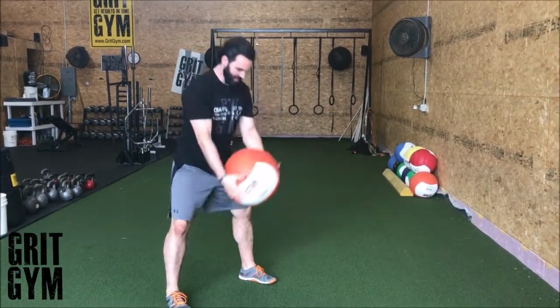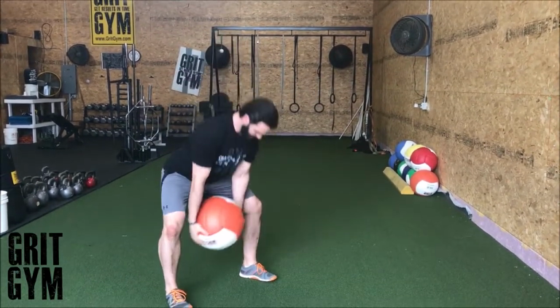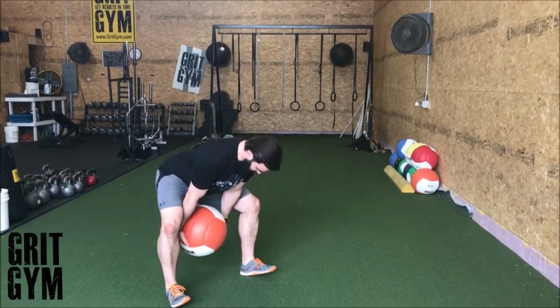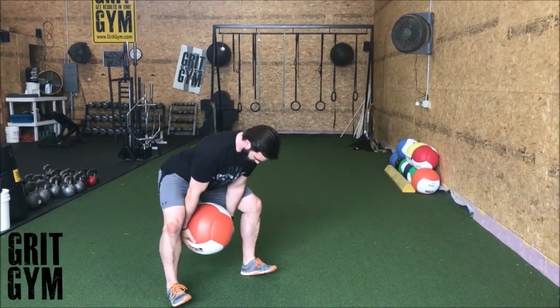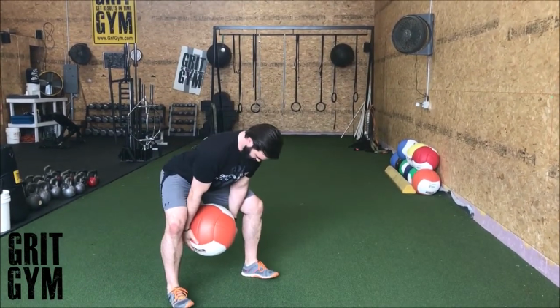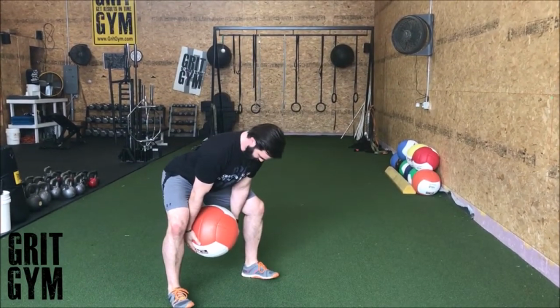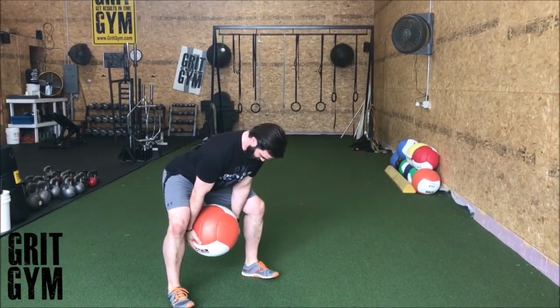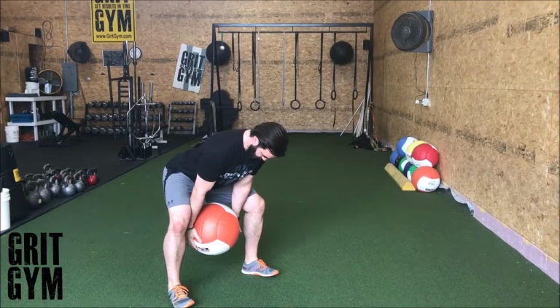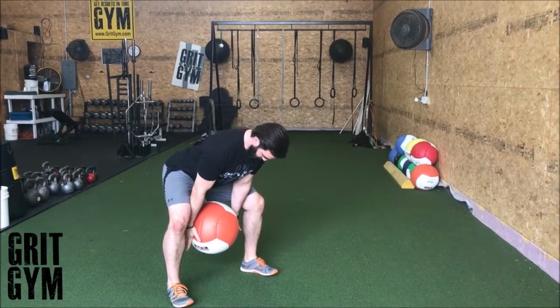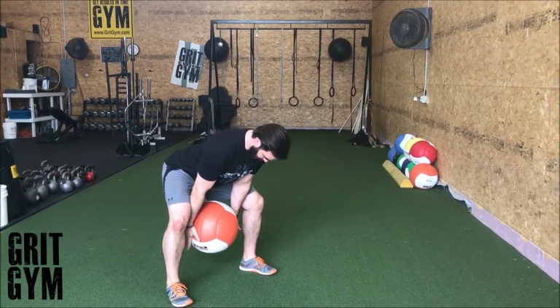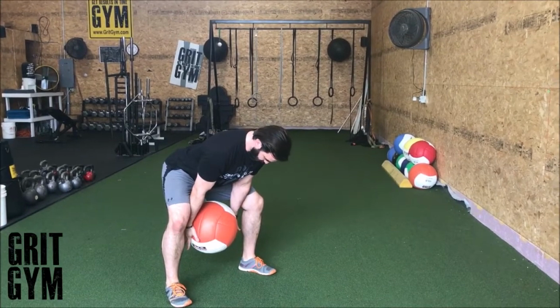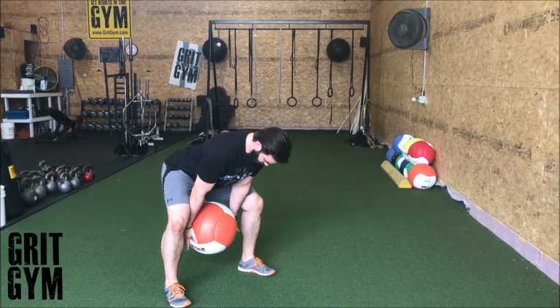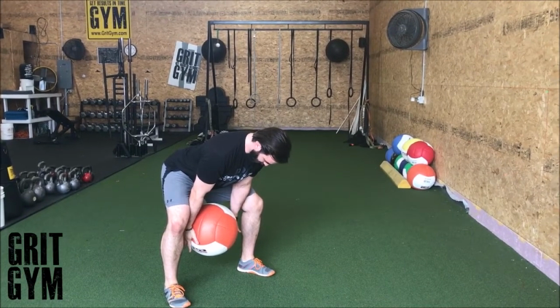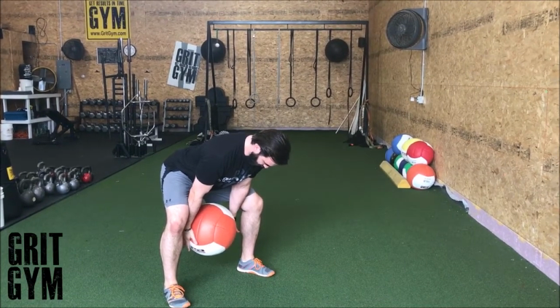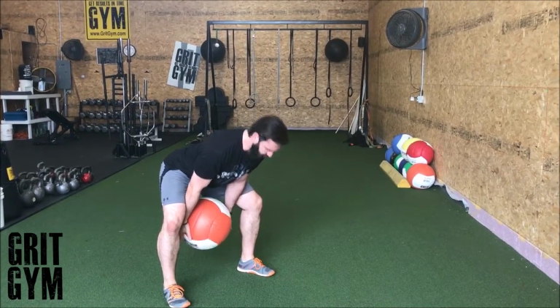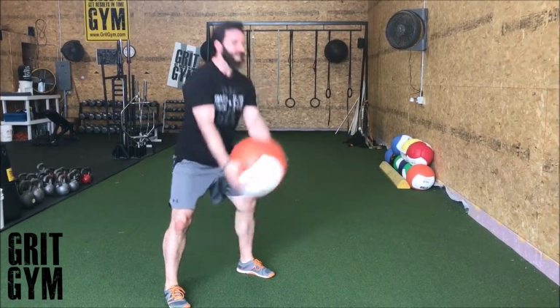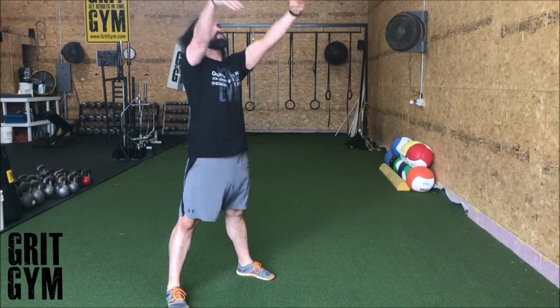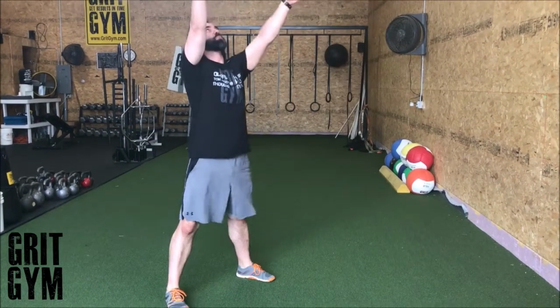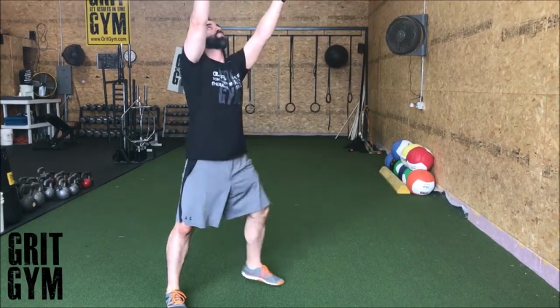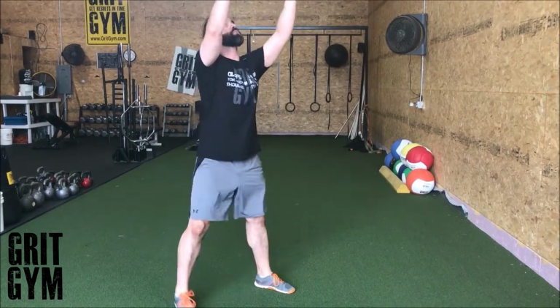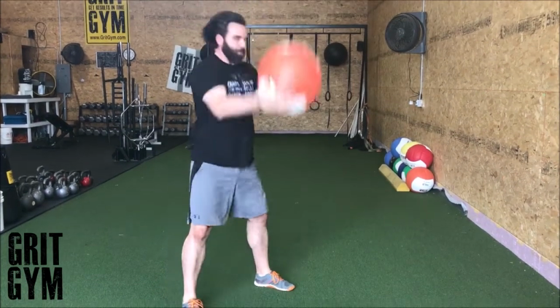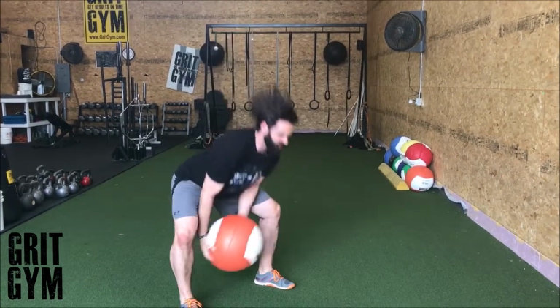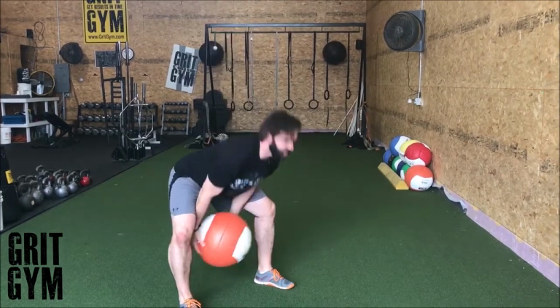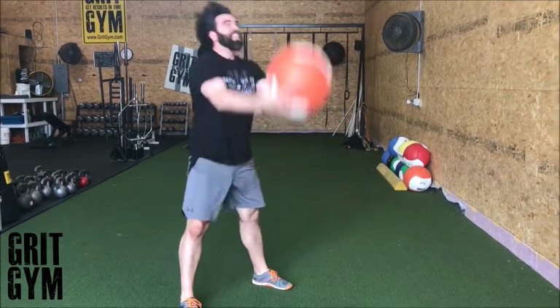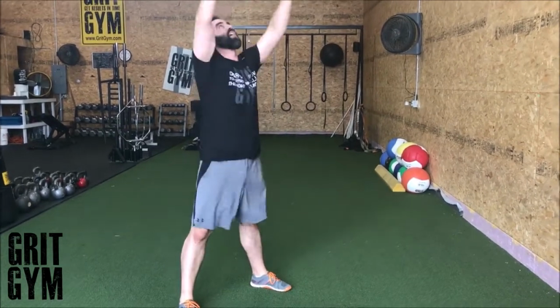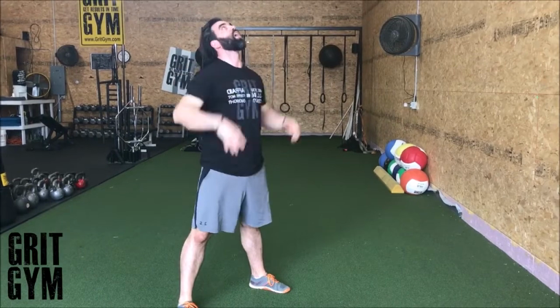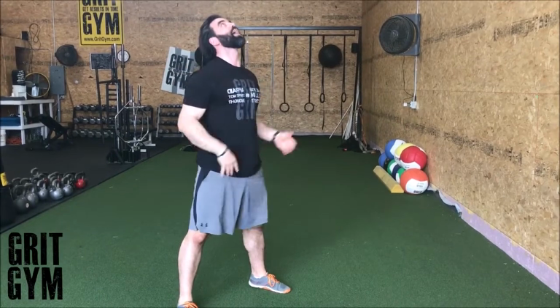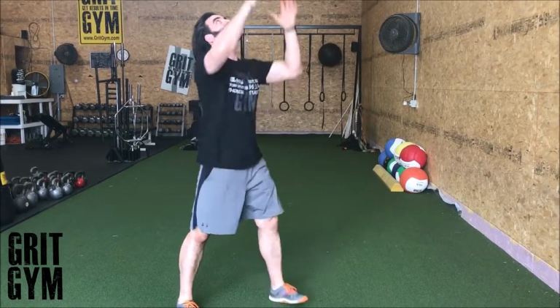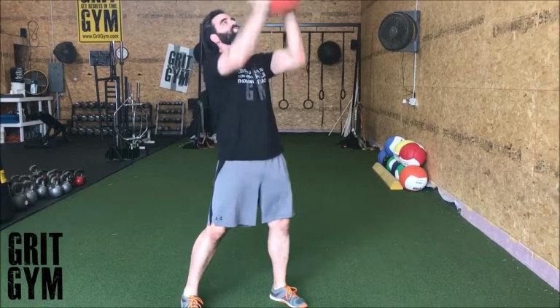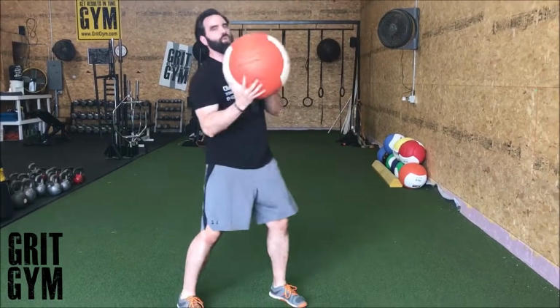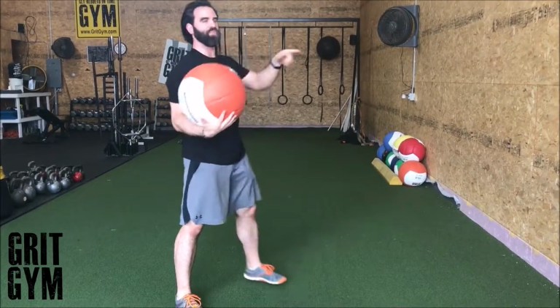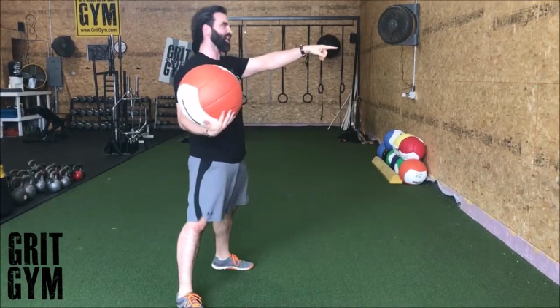Get back into your hips, nice and long from your head to the bottom of your butt. Use your butt to produce the force driving the ball up. That's scoop pass for height.